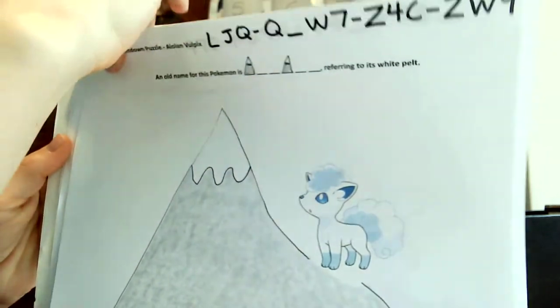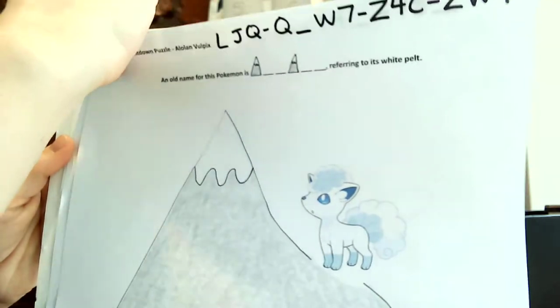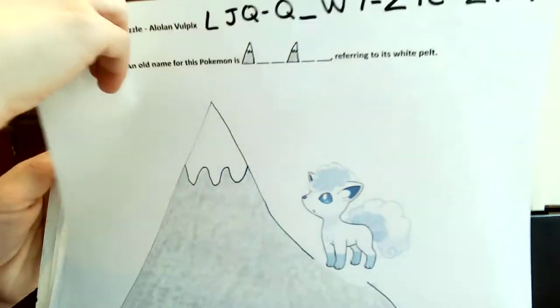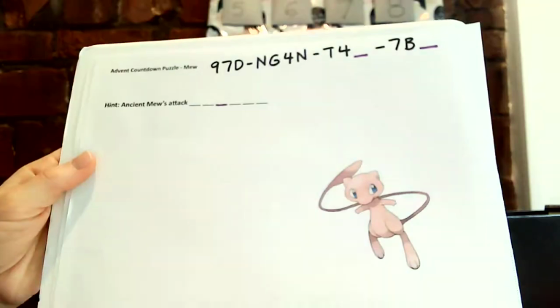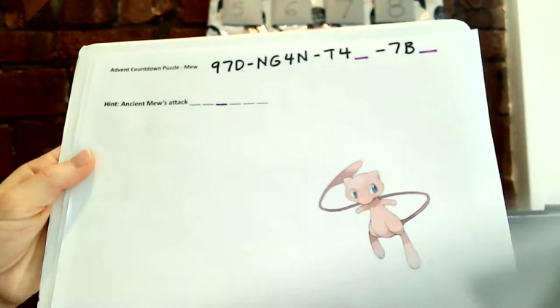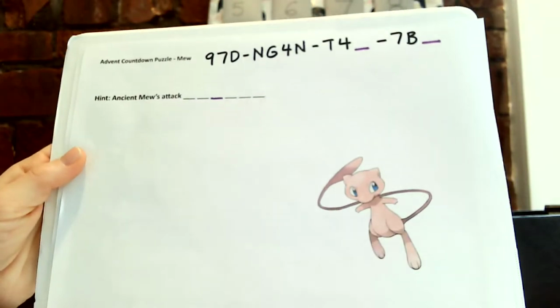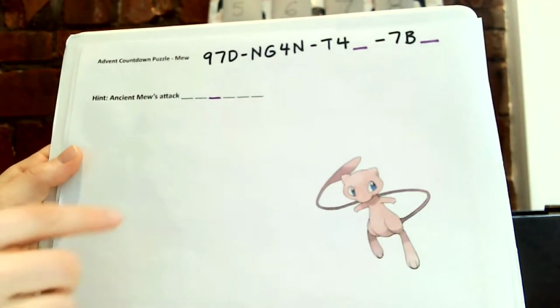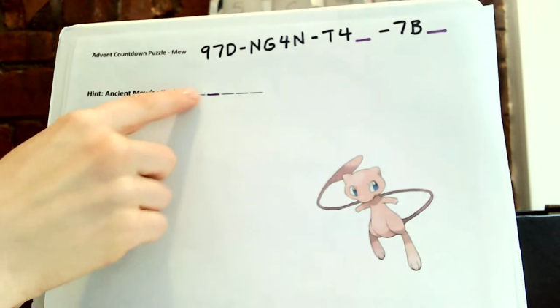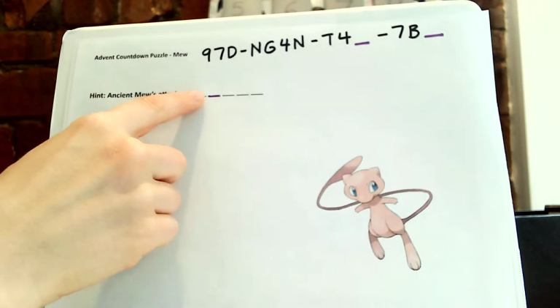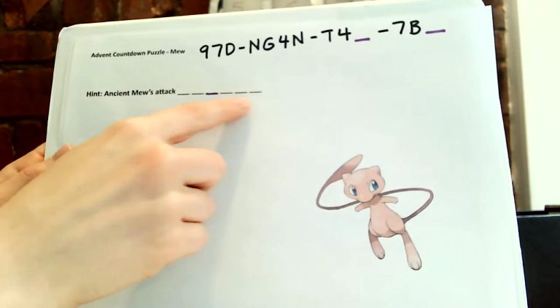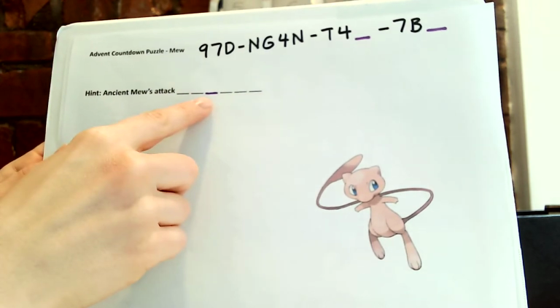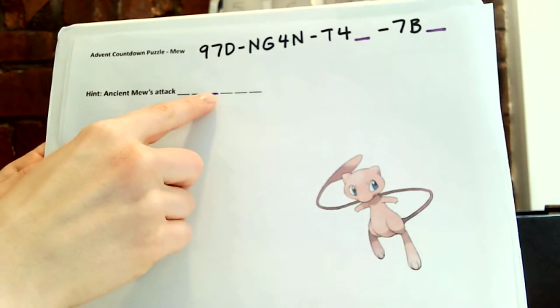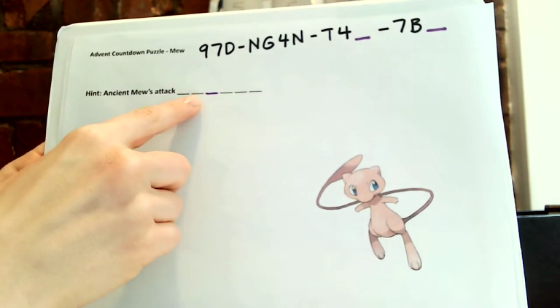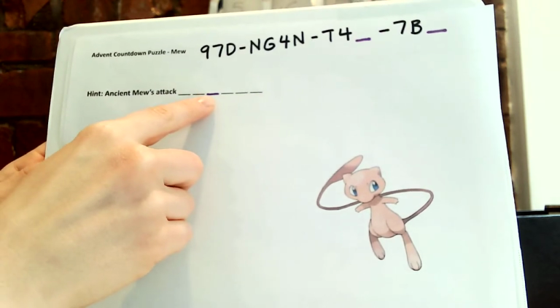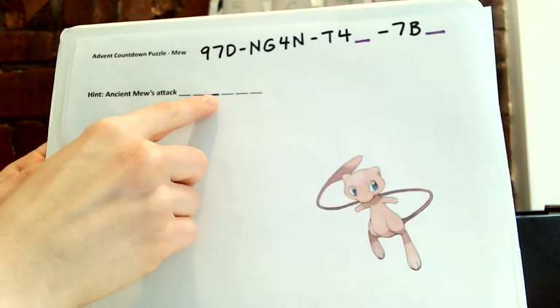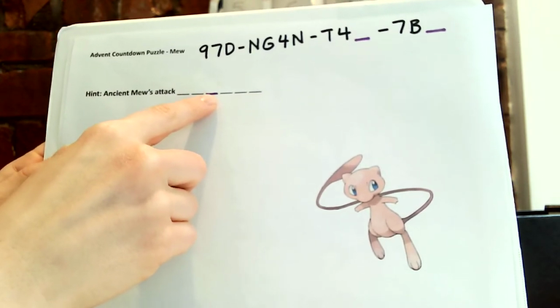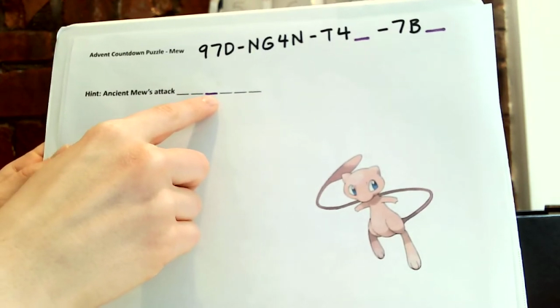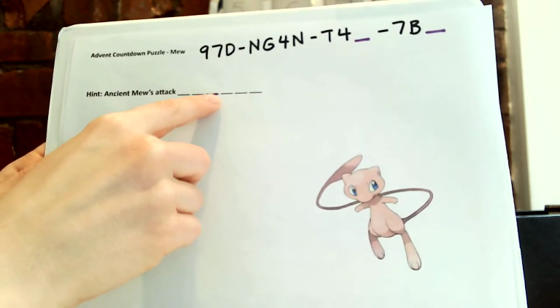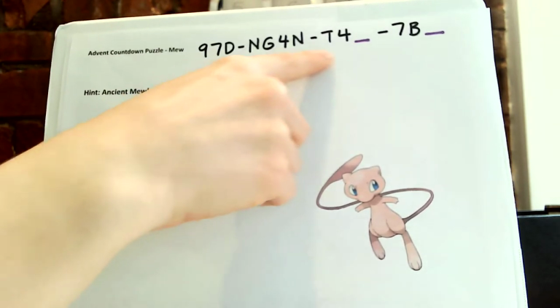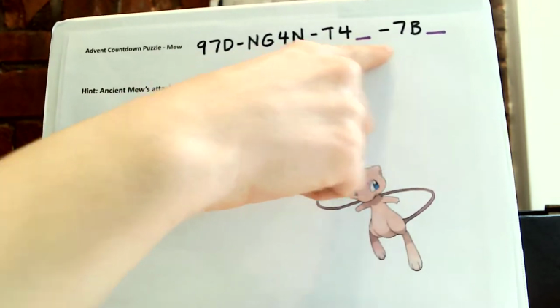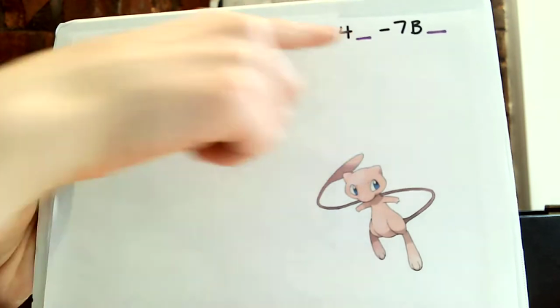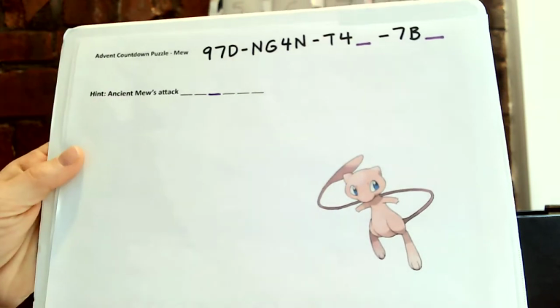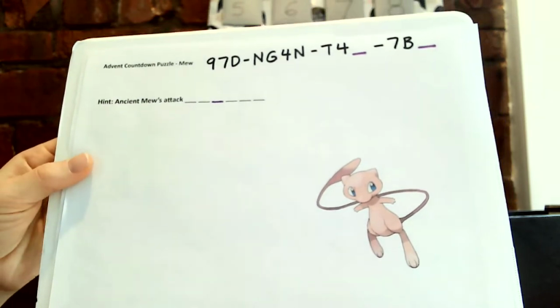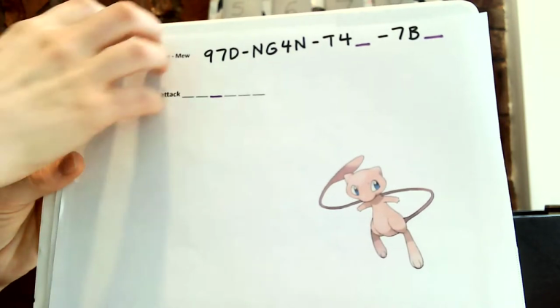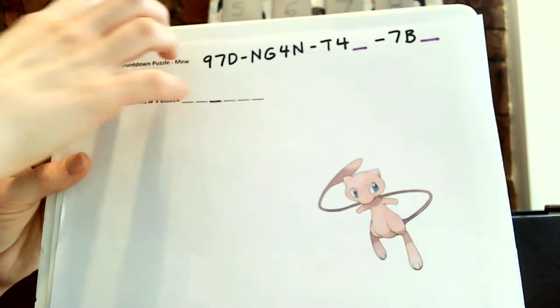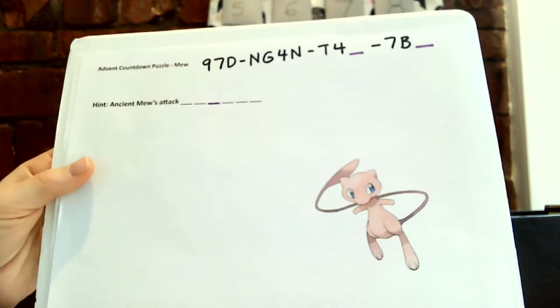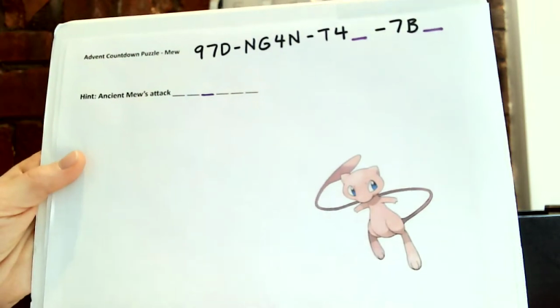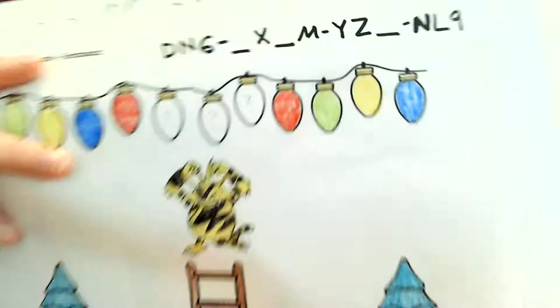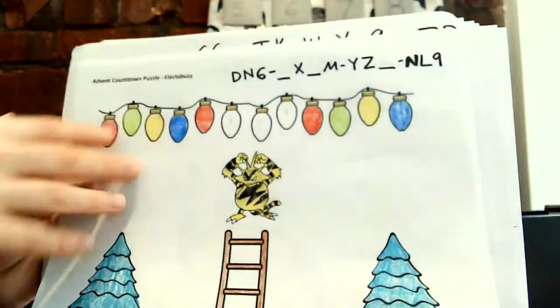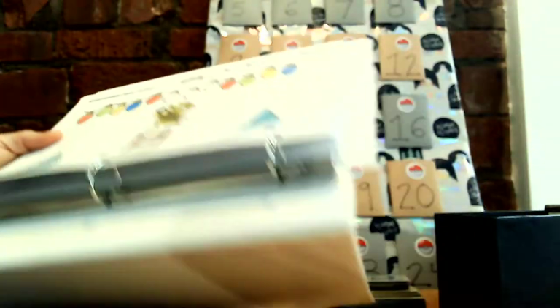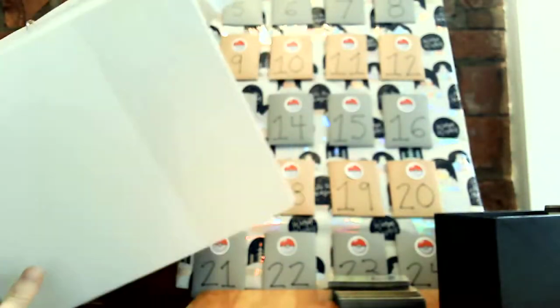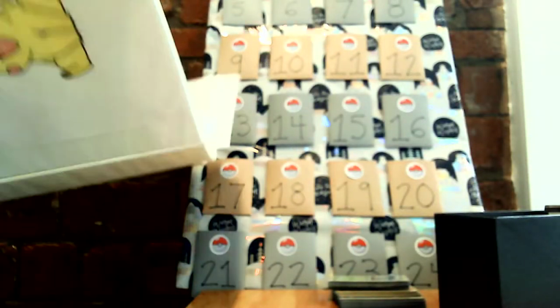Almost to the end here. And Mew — the ancient Mew attack is Psyche, so the answer here is, I think, a Y. So you put in a Y up here. That is the solution to the last one that I have. So those were all of my puzzles.